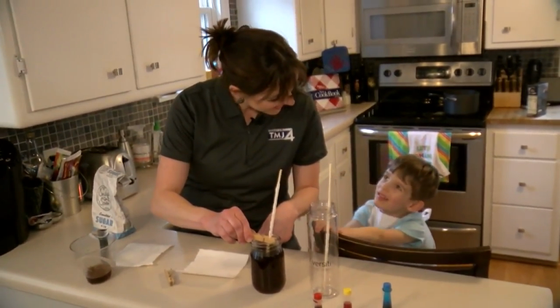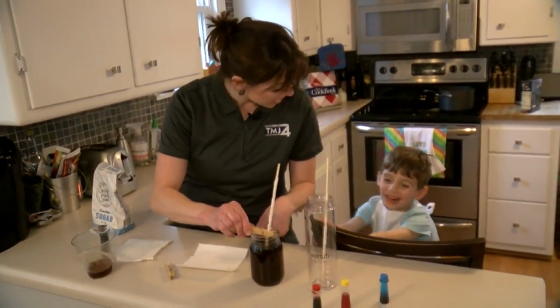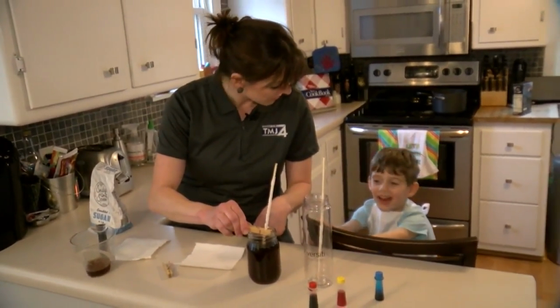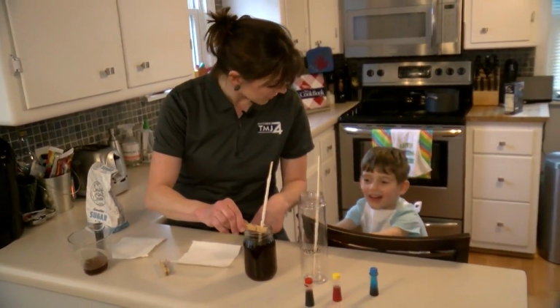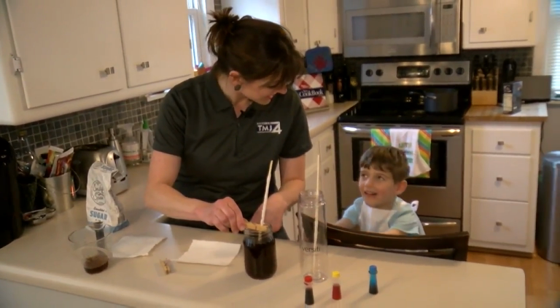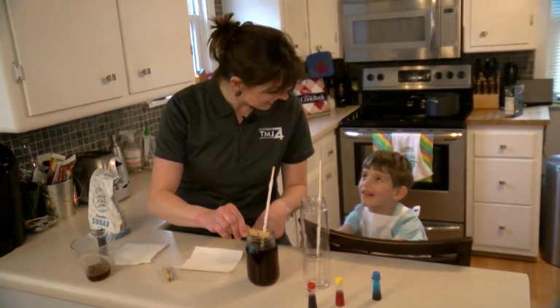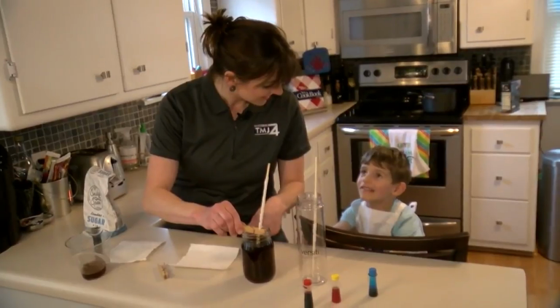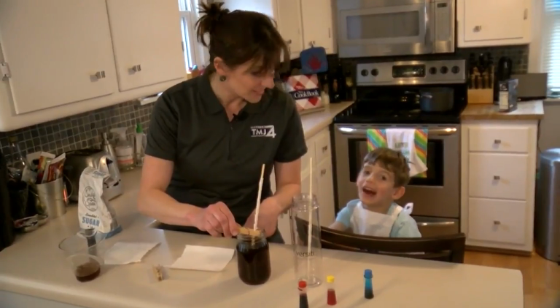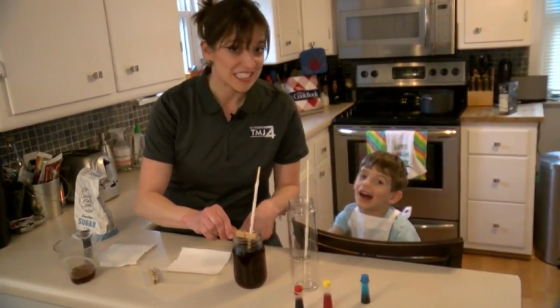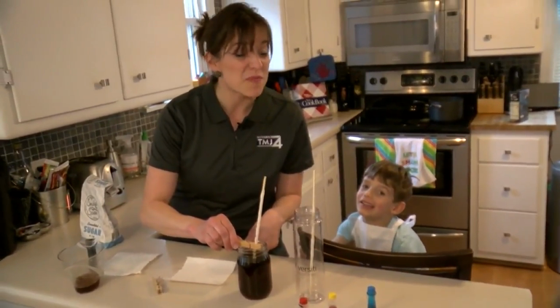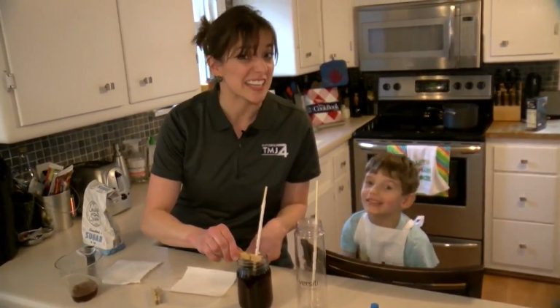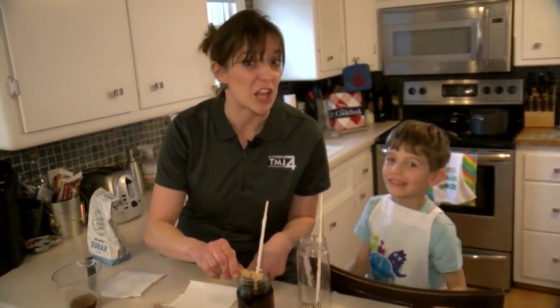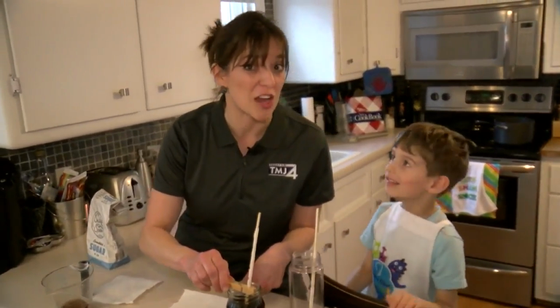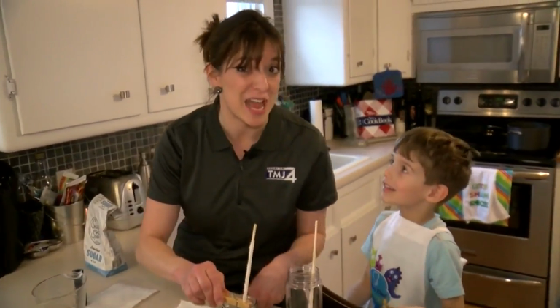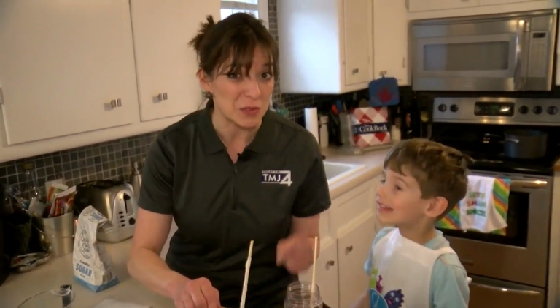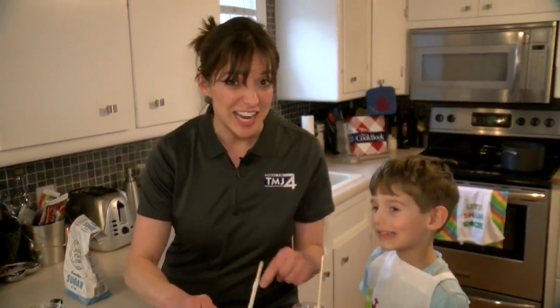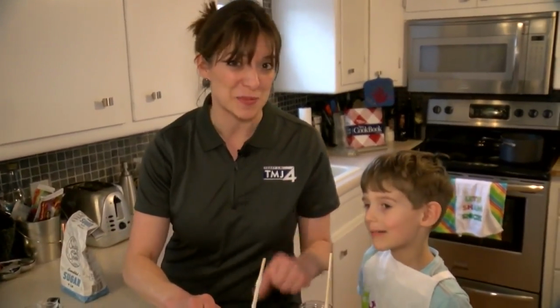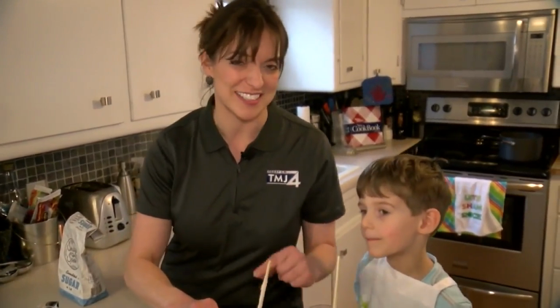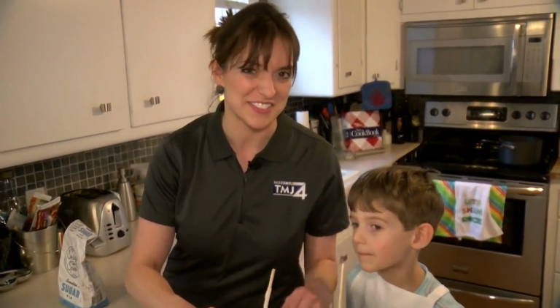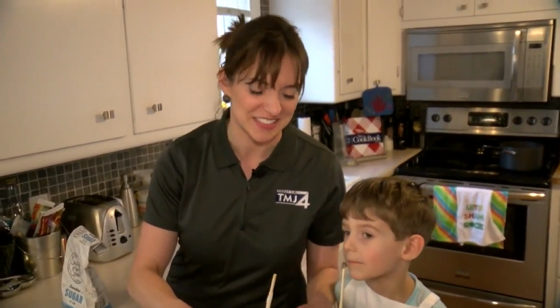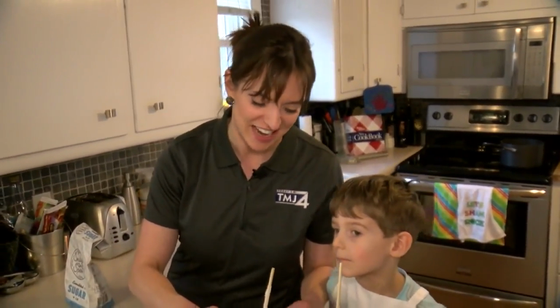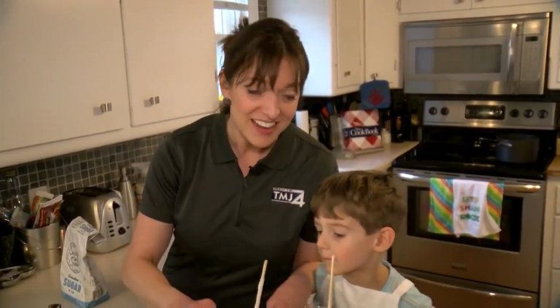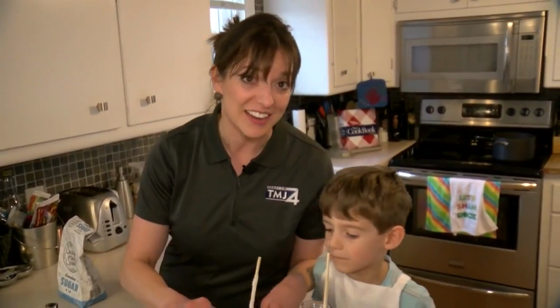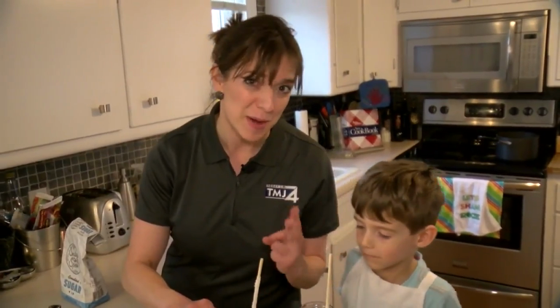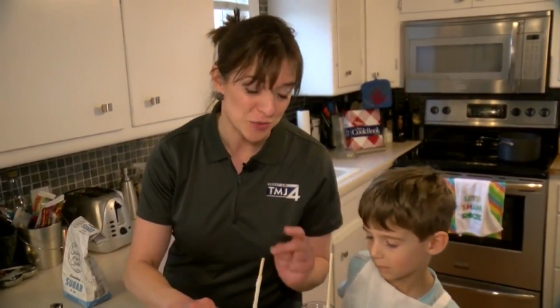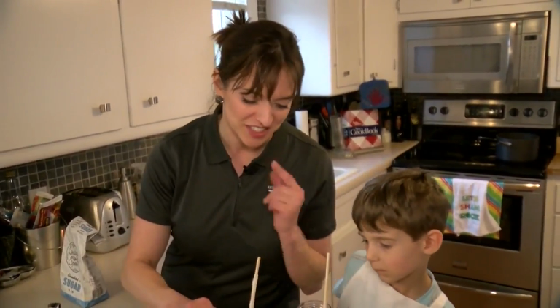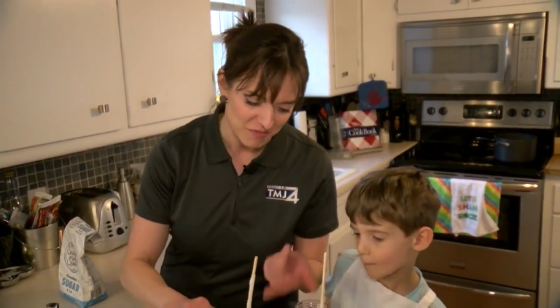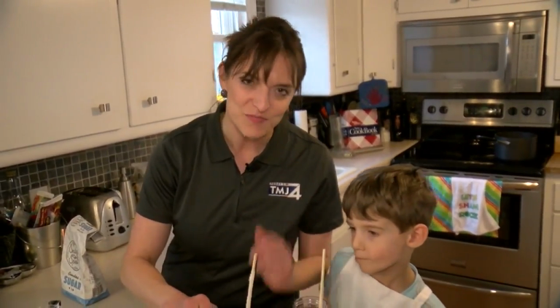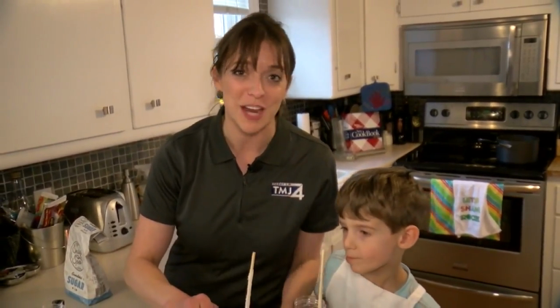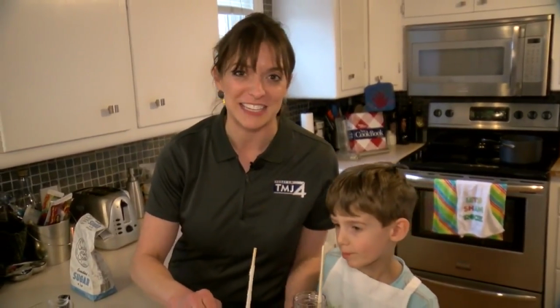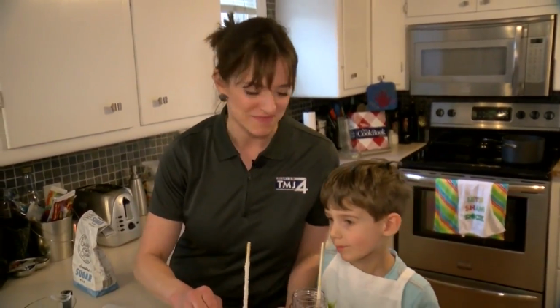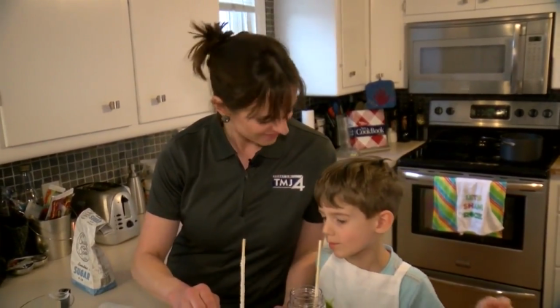Can you wait two weeks? It'll take a long time, but you can check on the progress every single day. In about two weeks, you'll have rock candy.